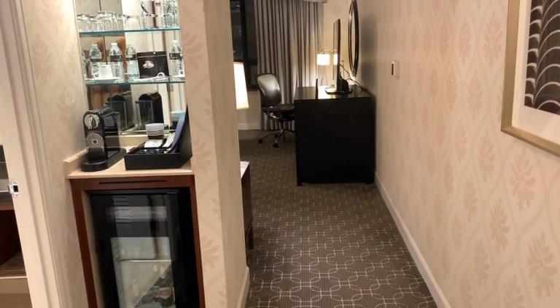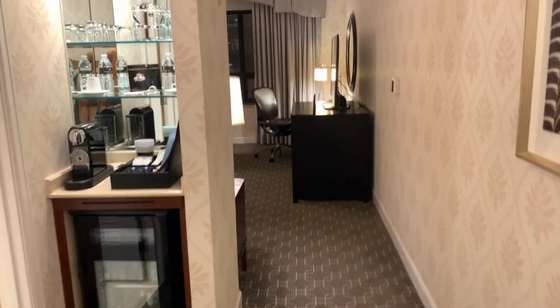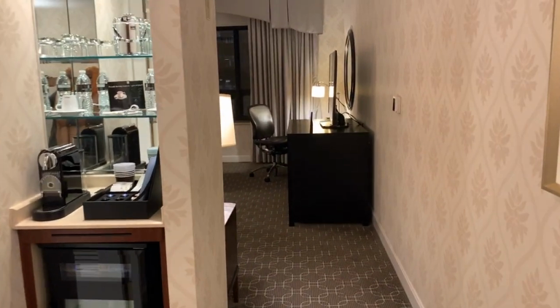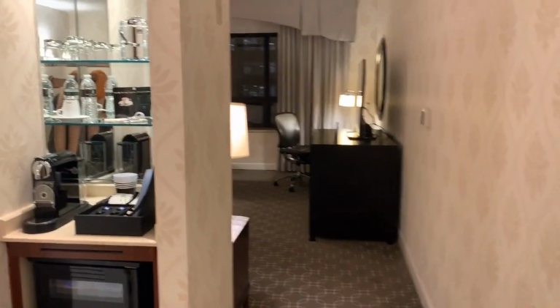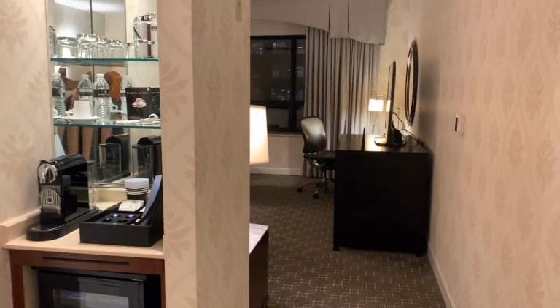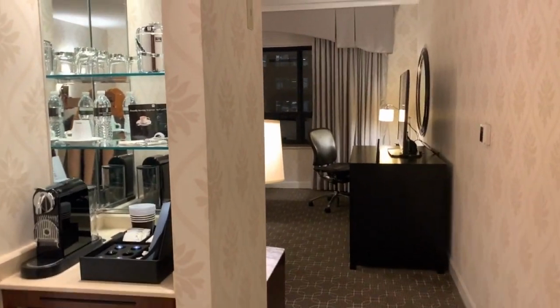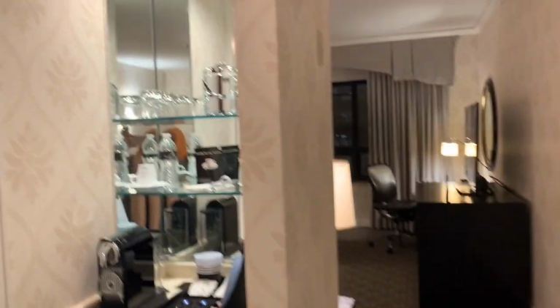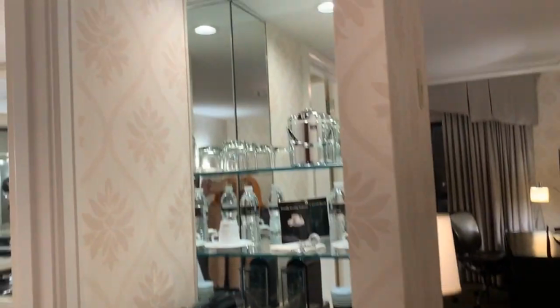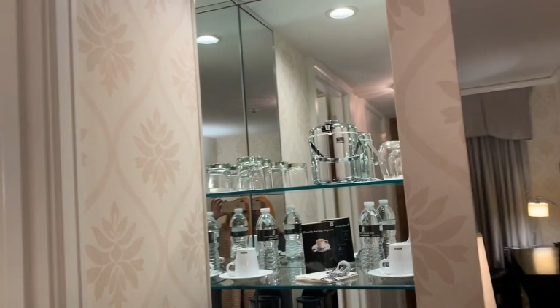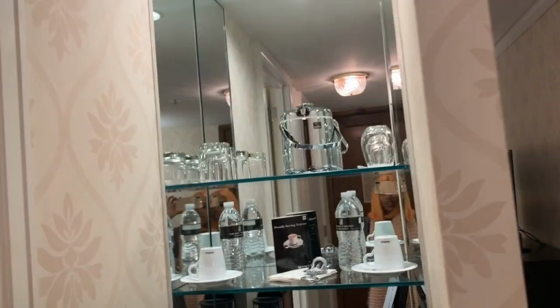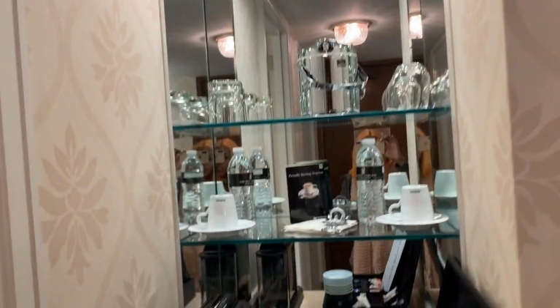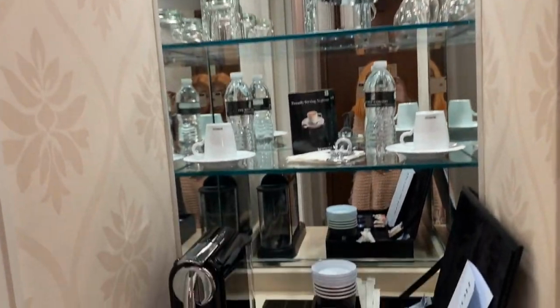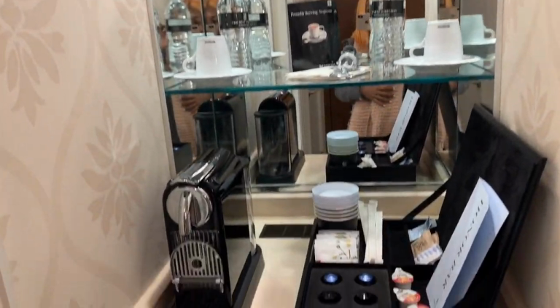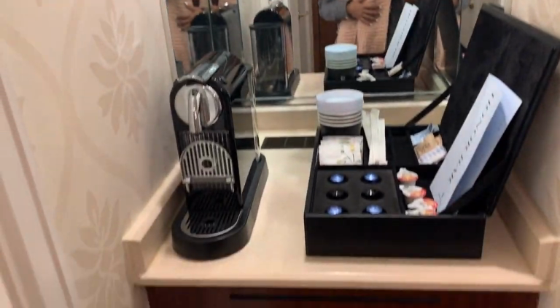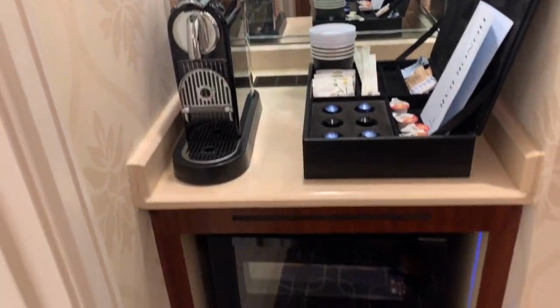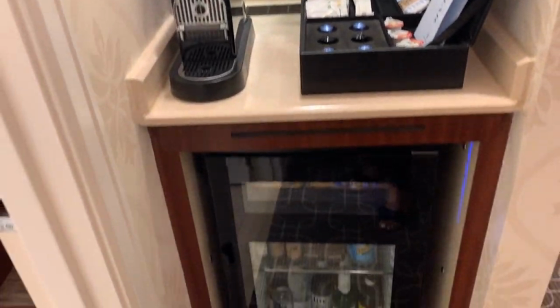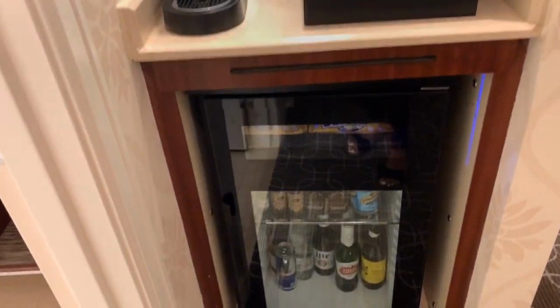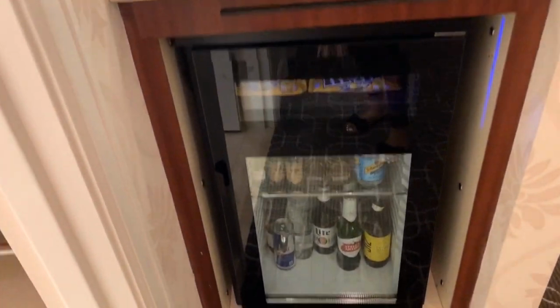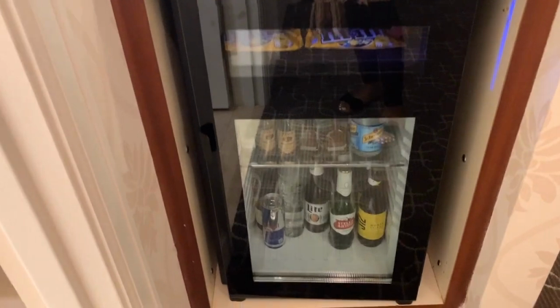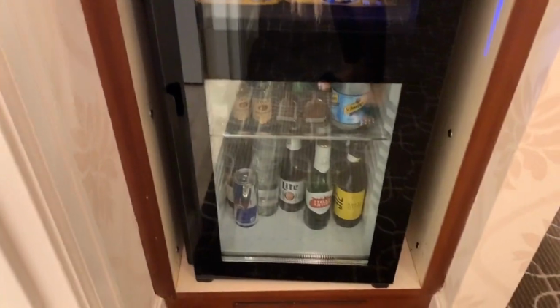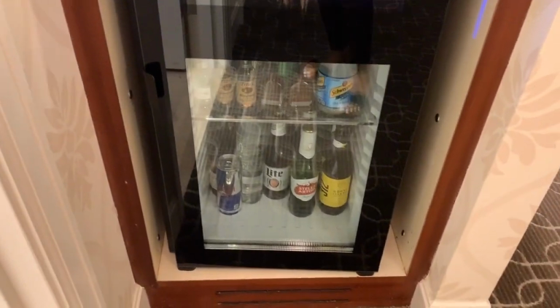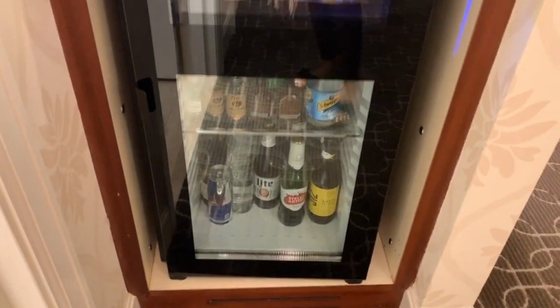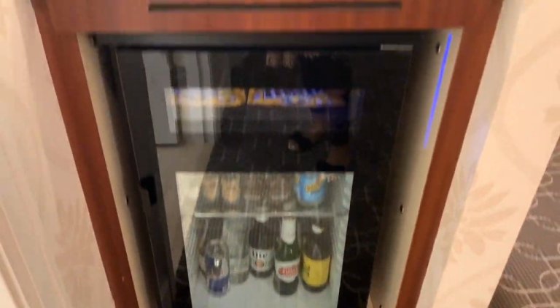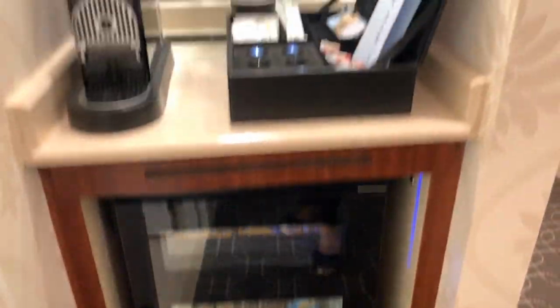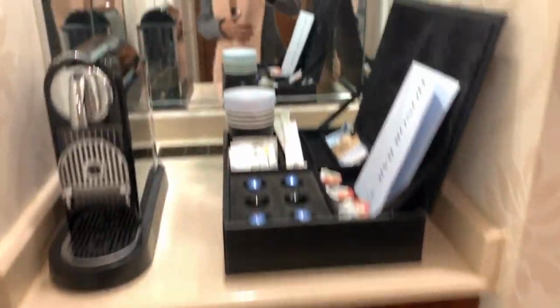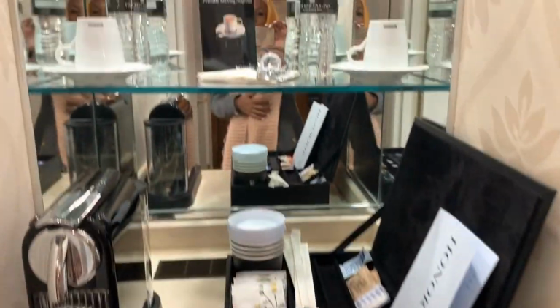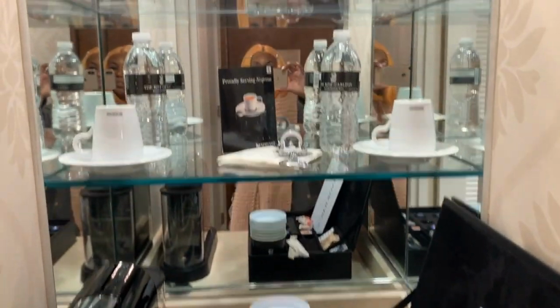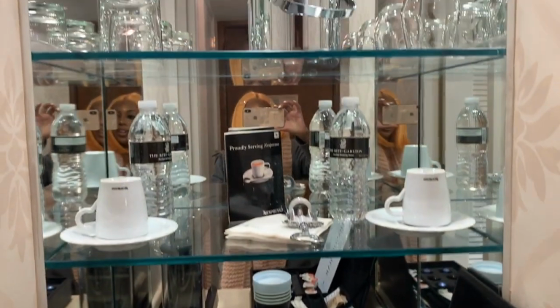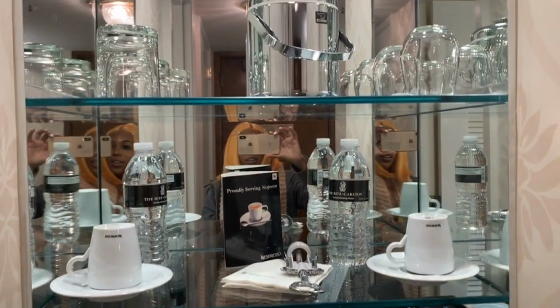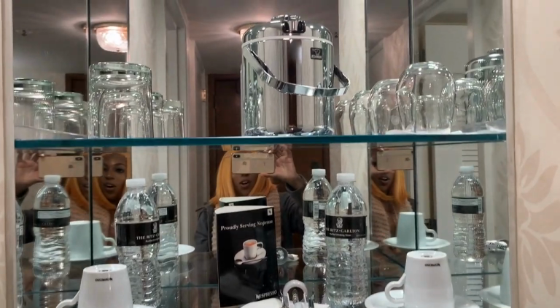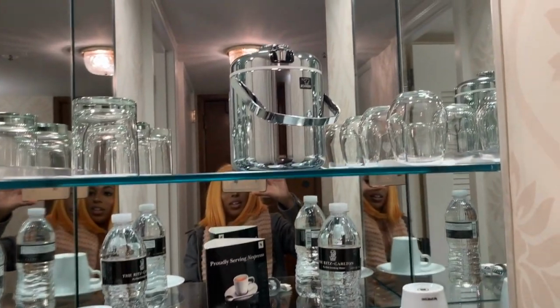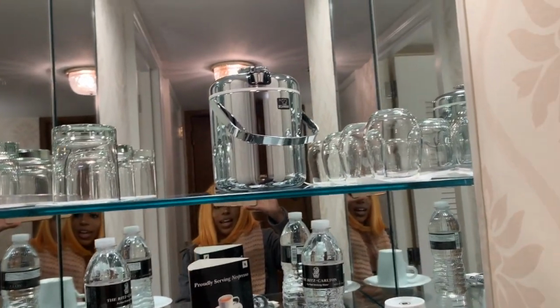Now this is the entrance of the hotel room. Here is the little bar area. We have all different kinds of alcohol and glasses.